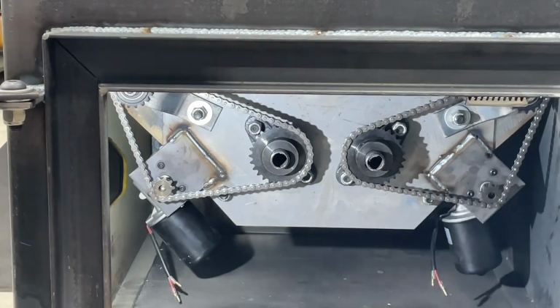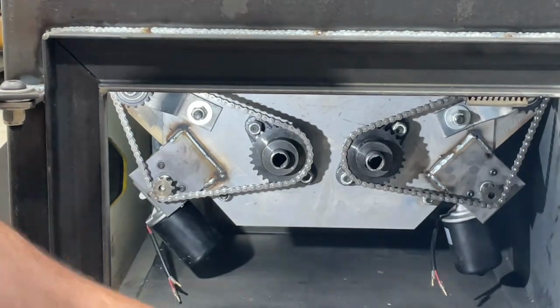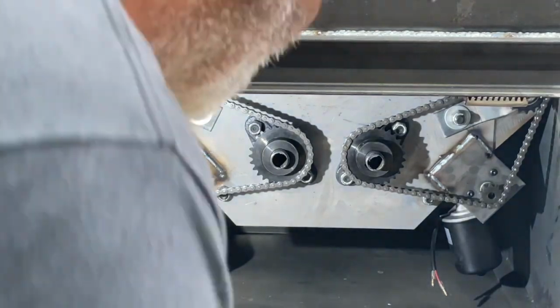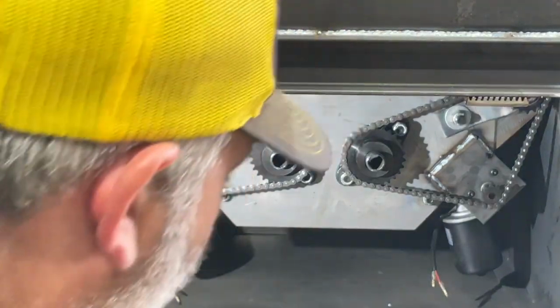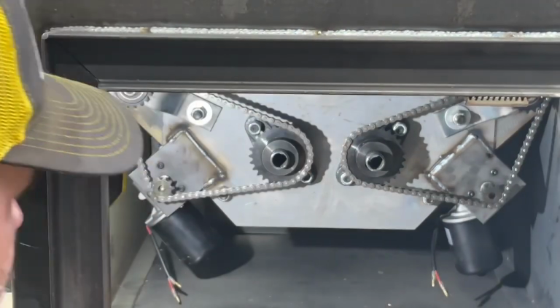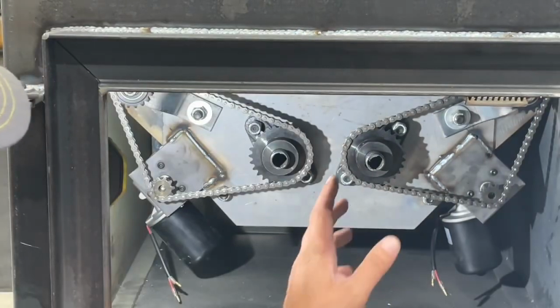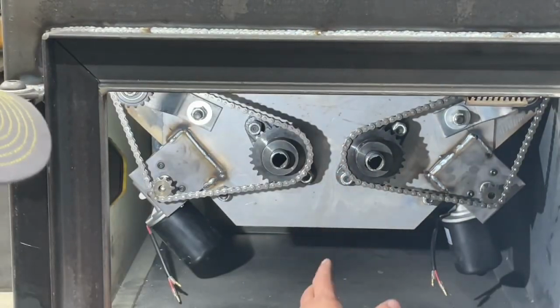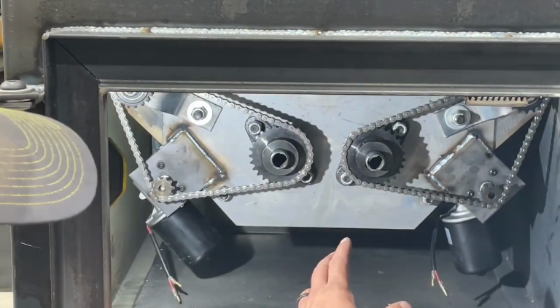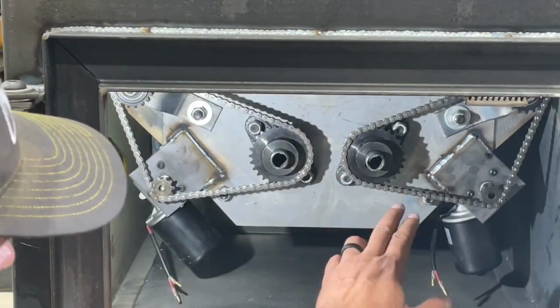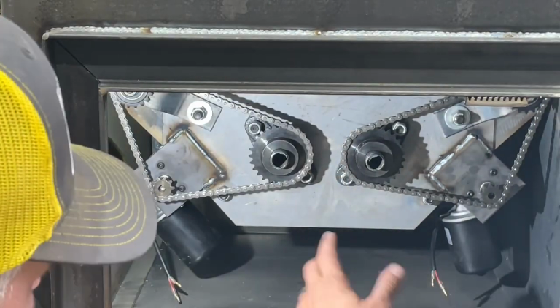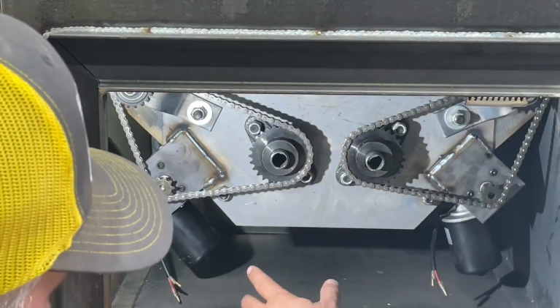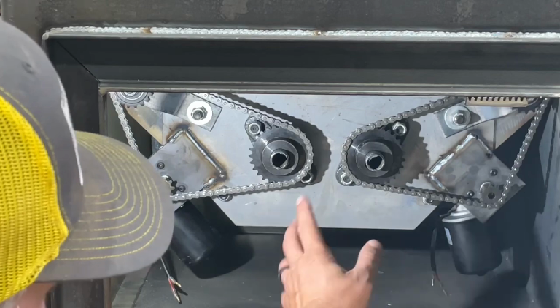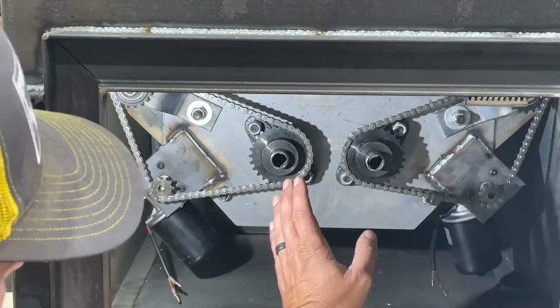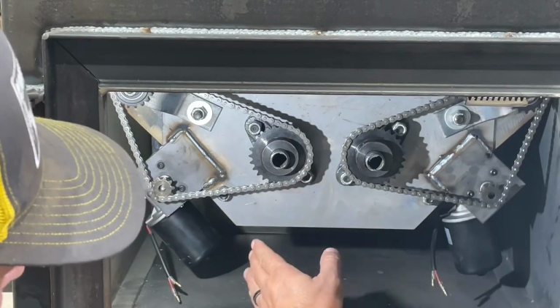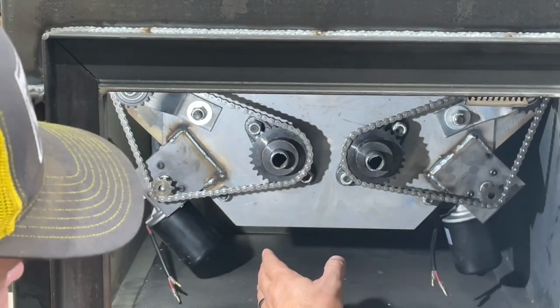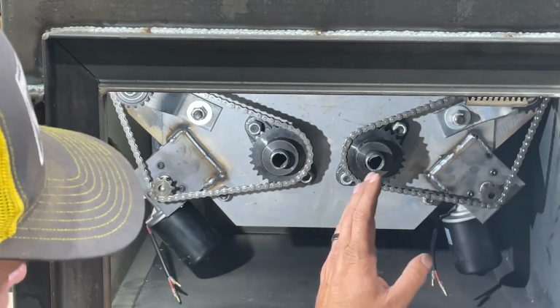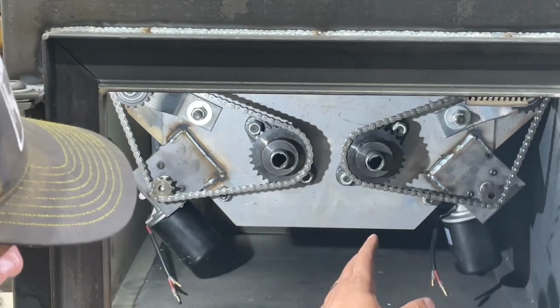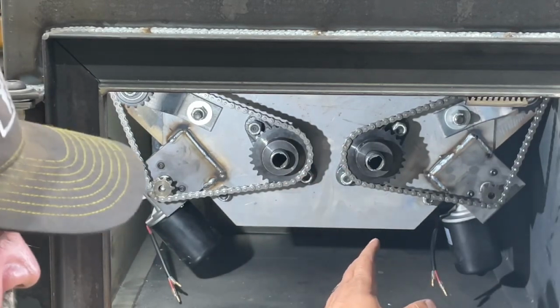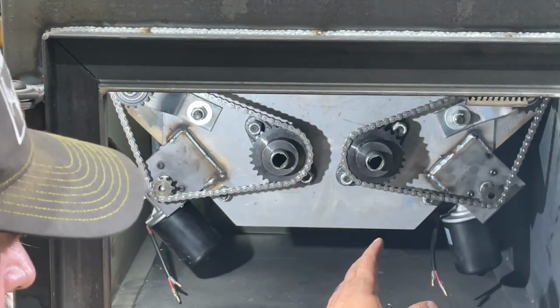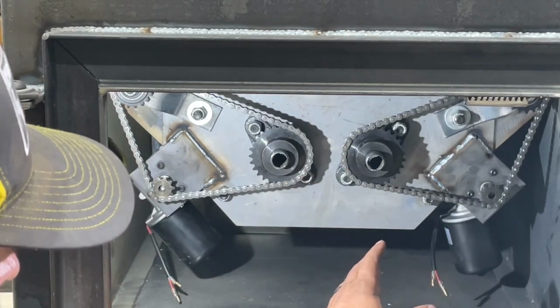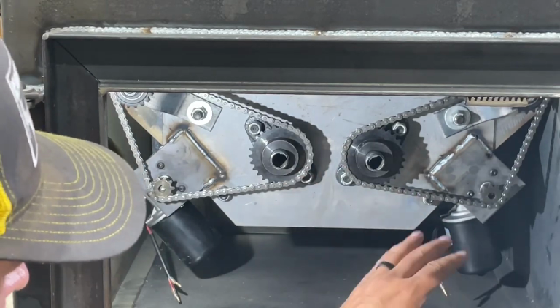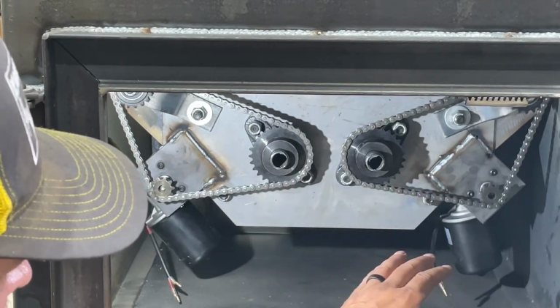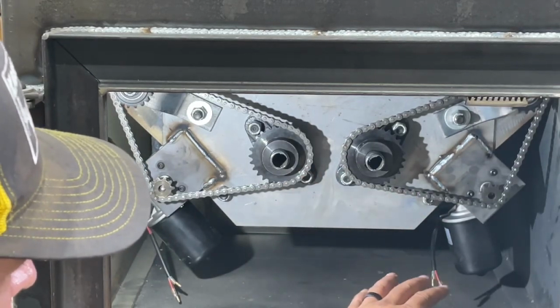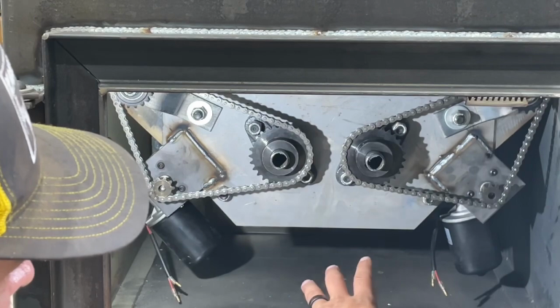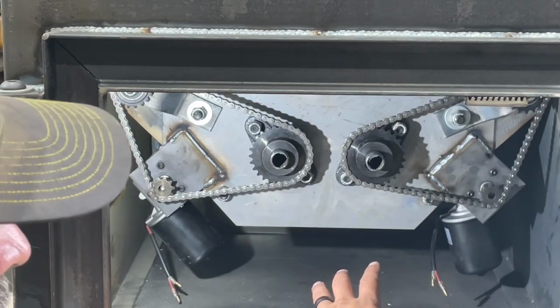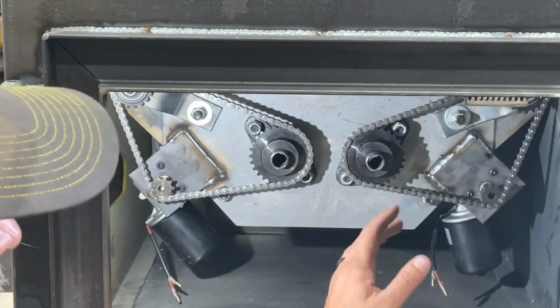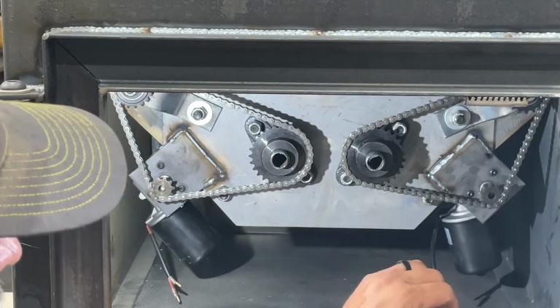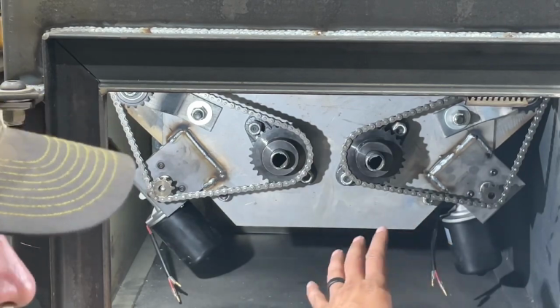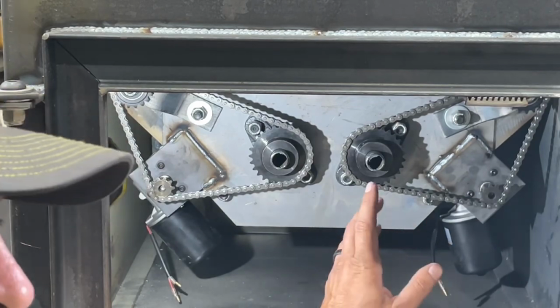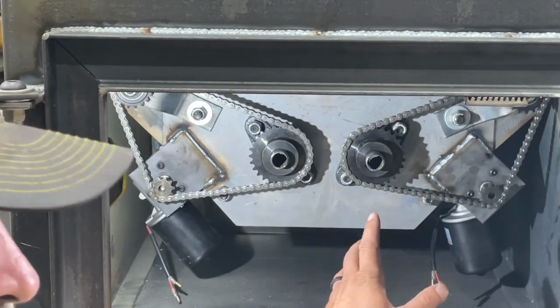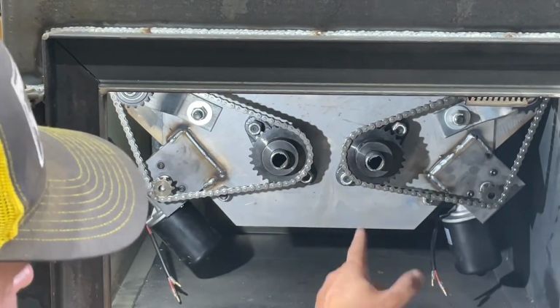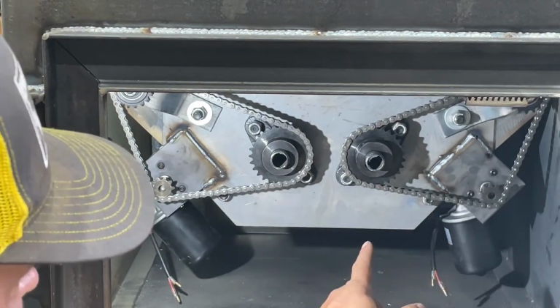The 1,000 pound capacity feeder runs with two motors — a left auger and a right flighted auger, each one powered independently. So you'll never have any issues with this feeder.